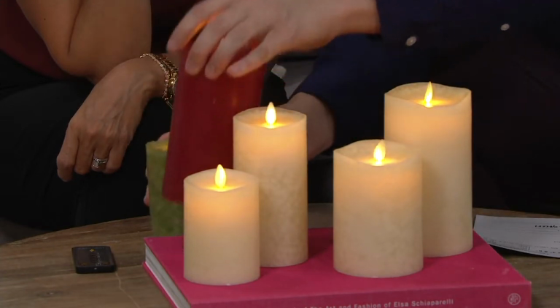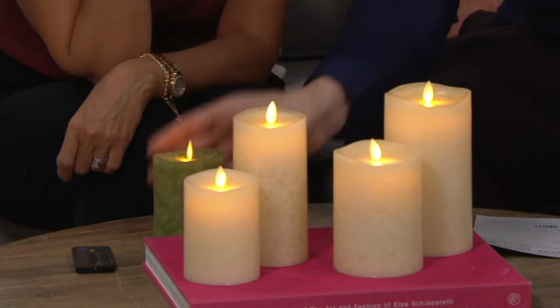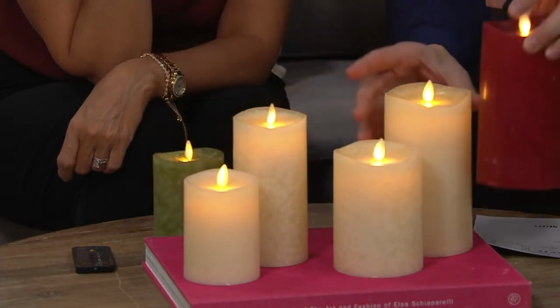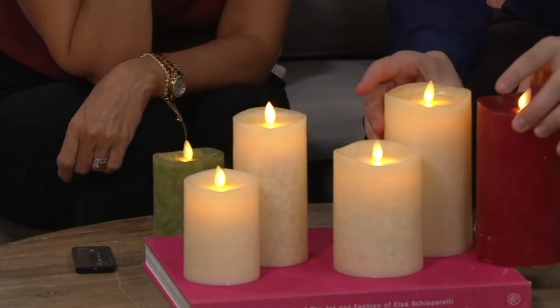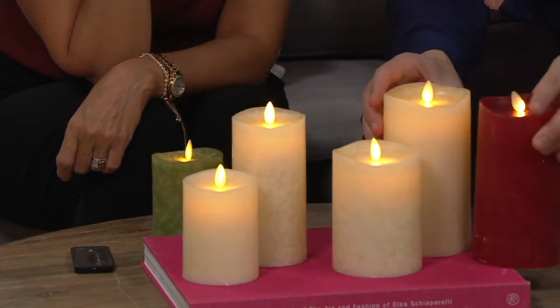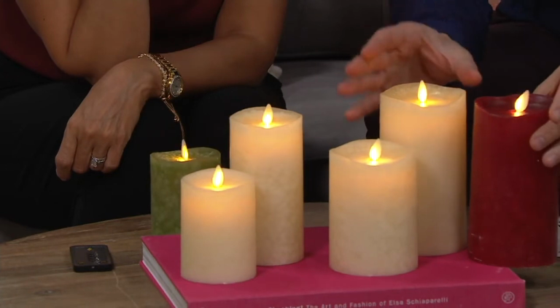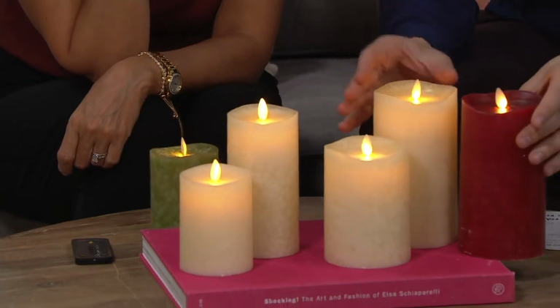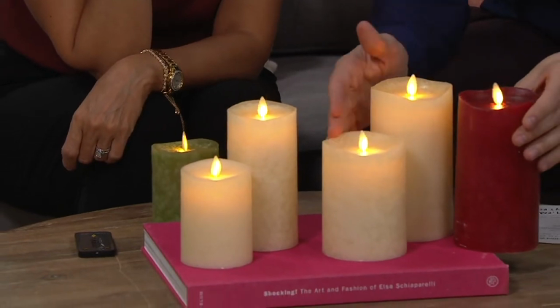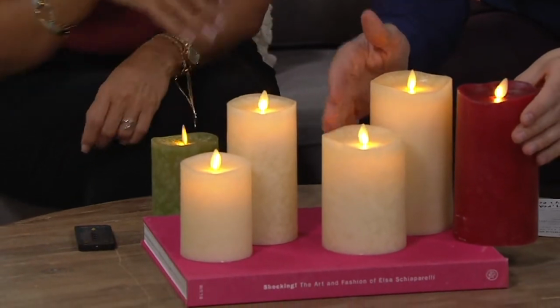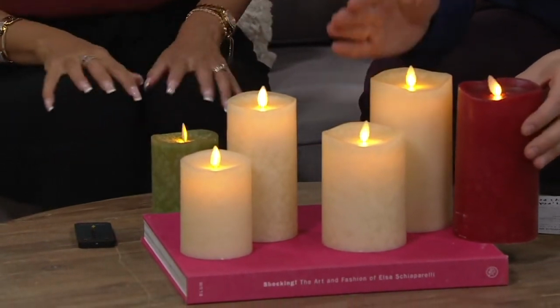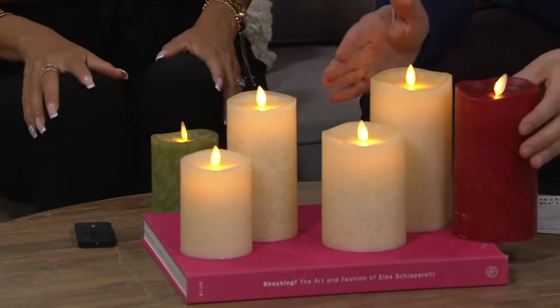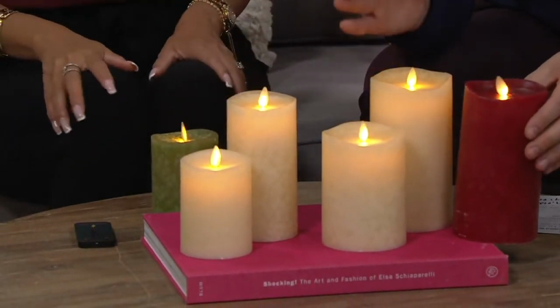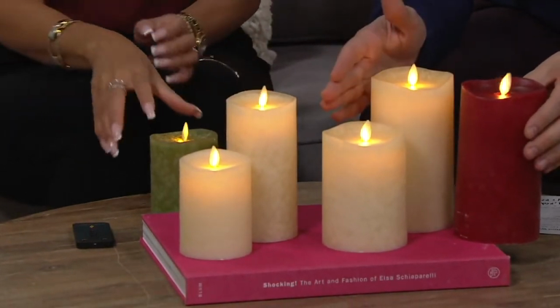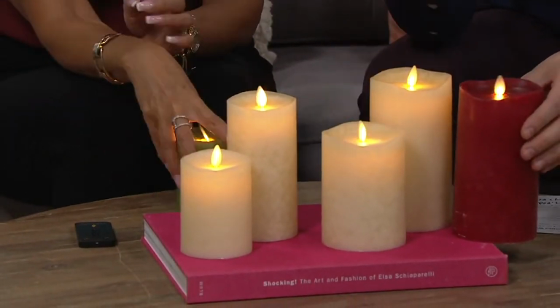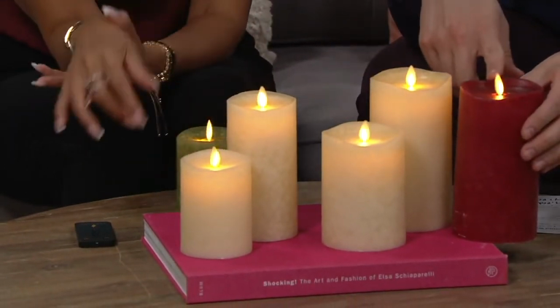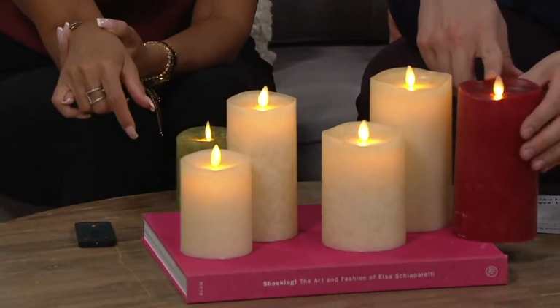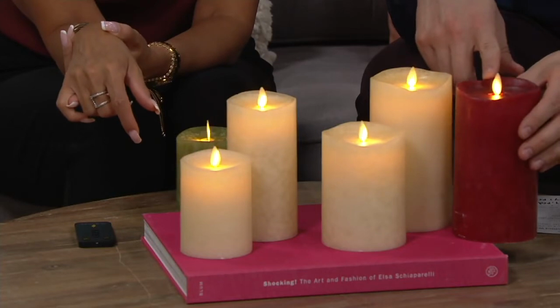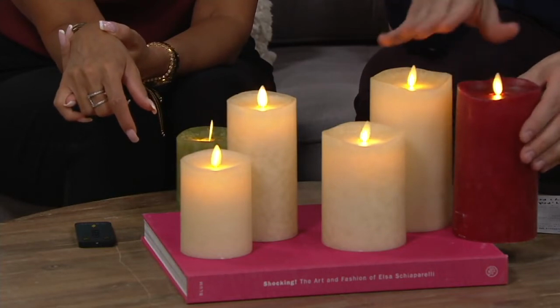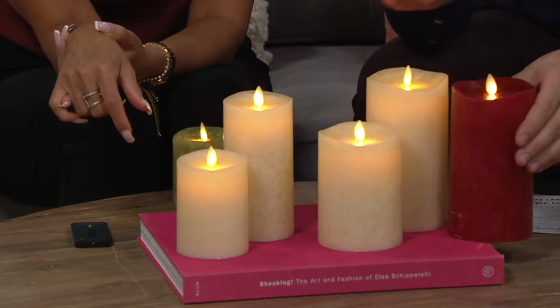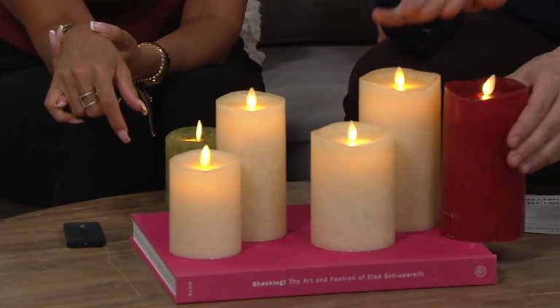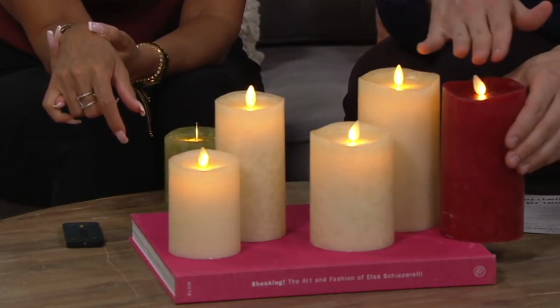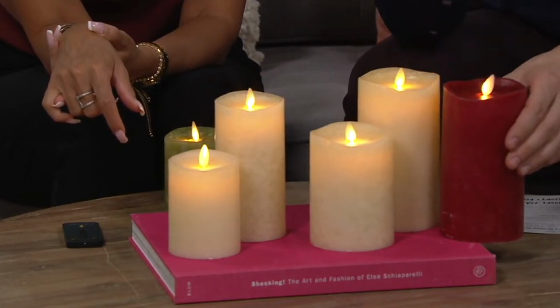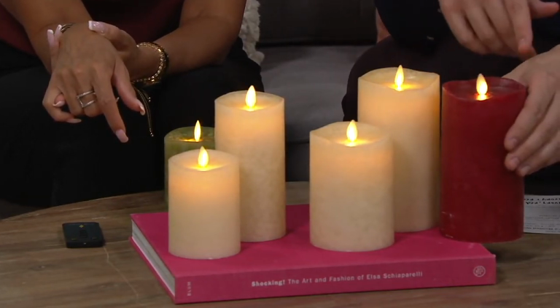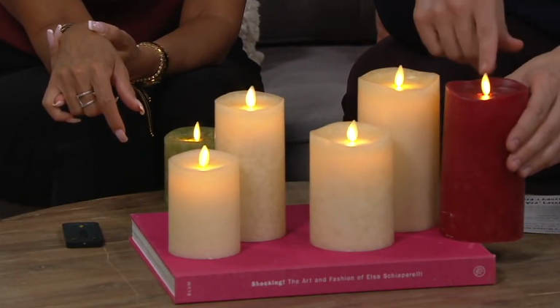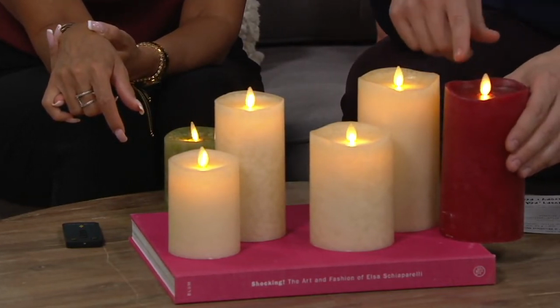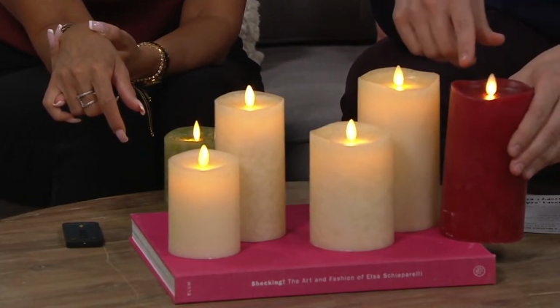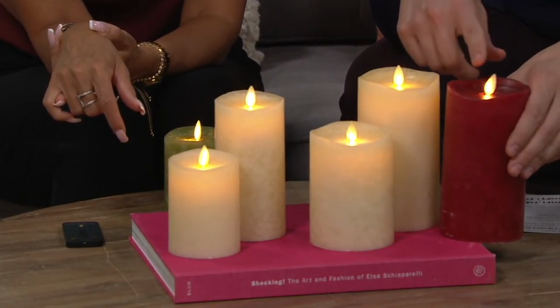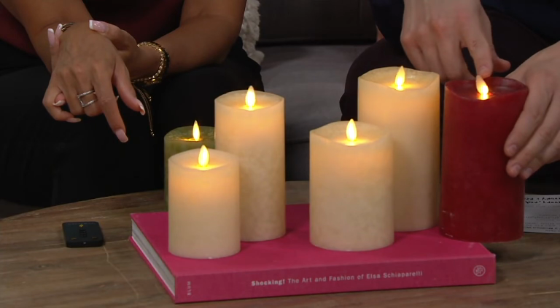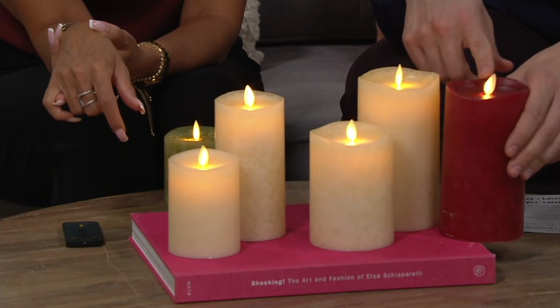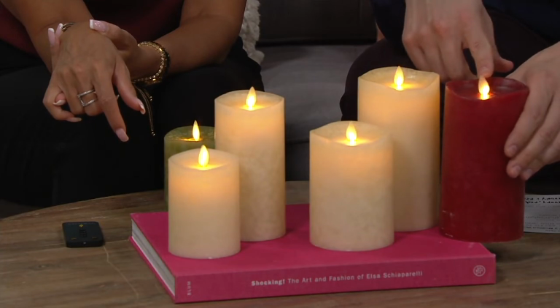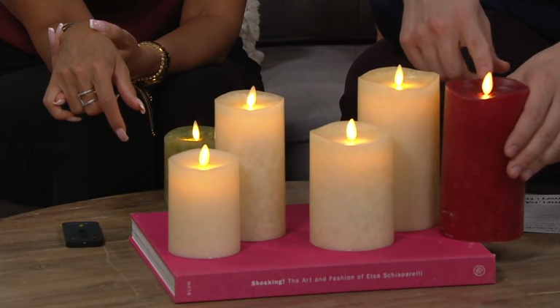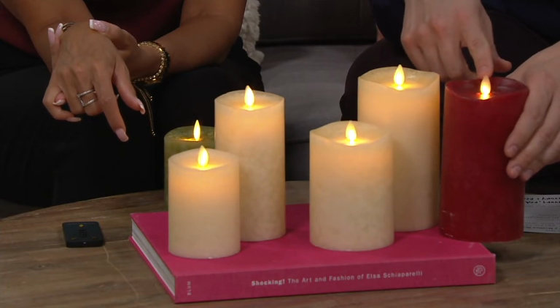In the larger size — the five-inch and the seven-inch — we only have the ivory and the red. That one's coming home for $12.25. The item number is H221-065.